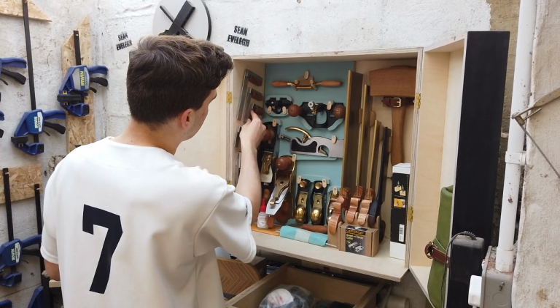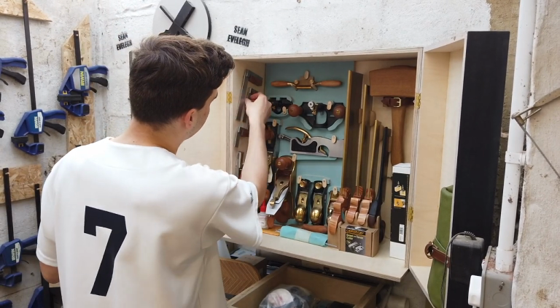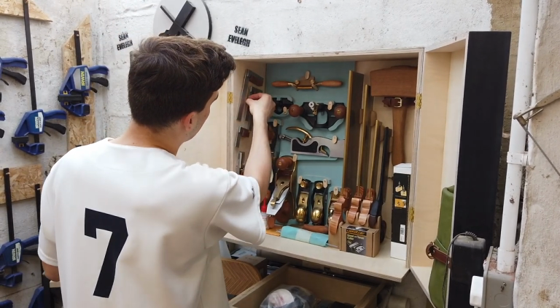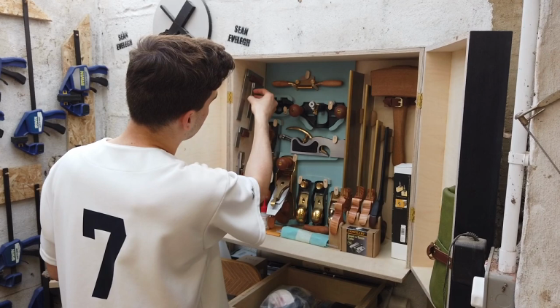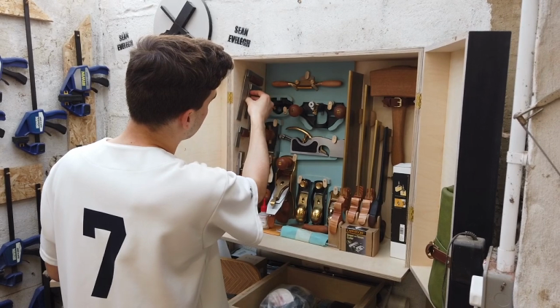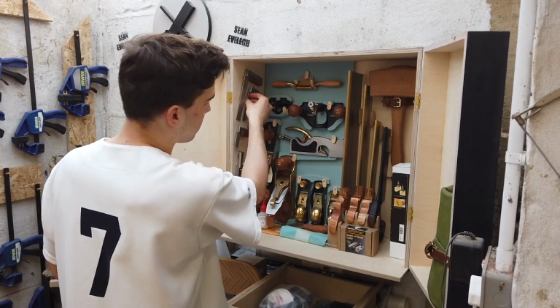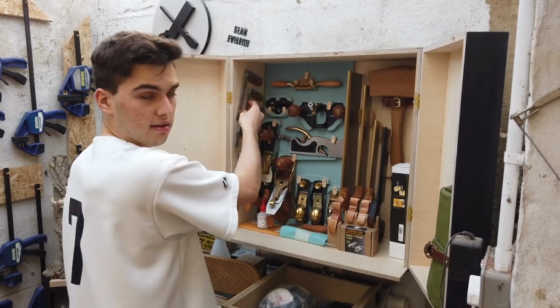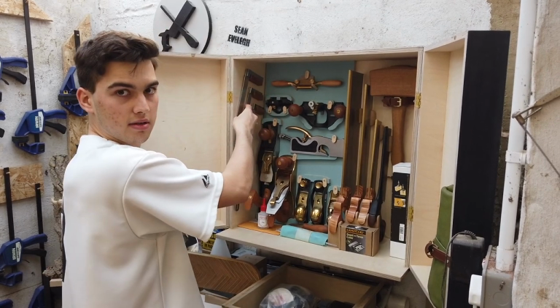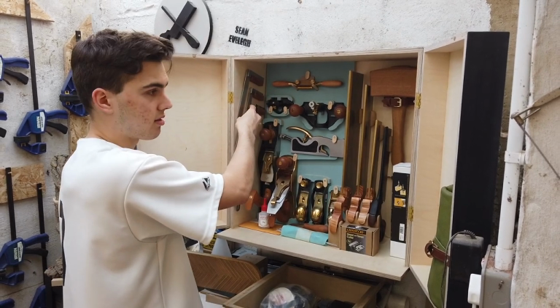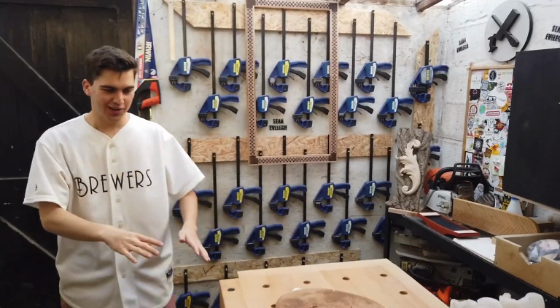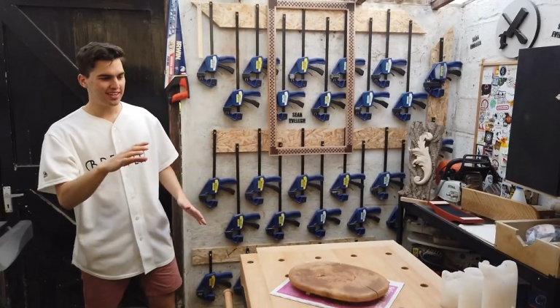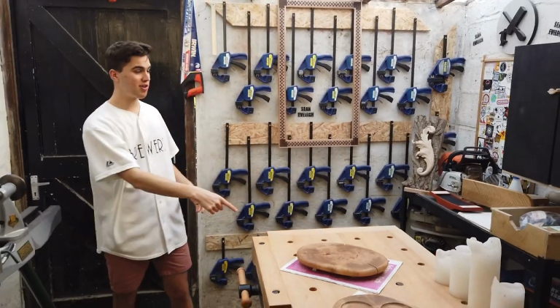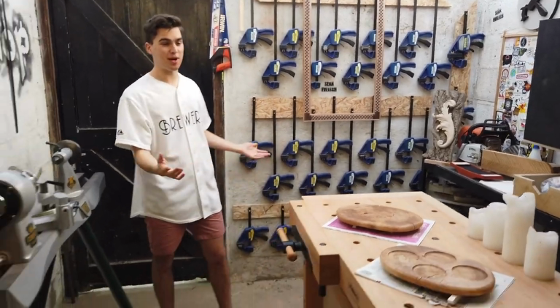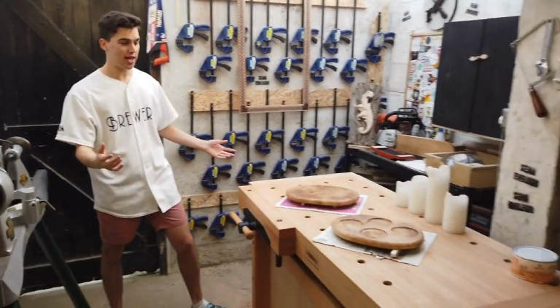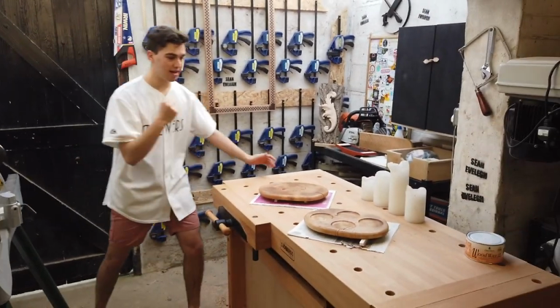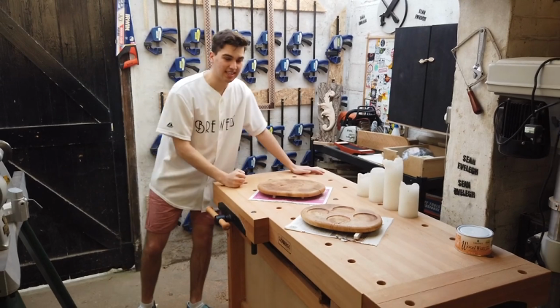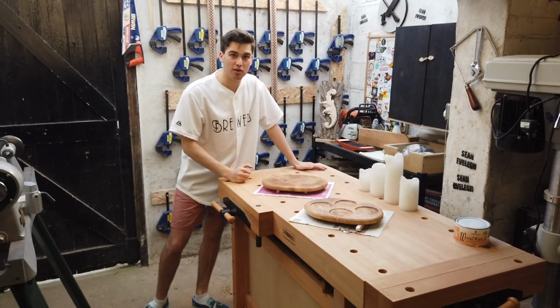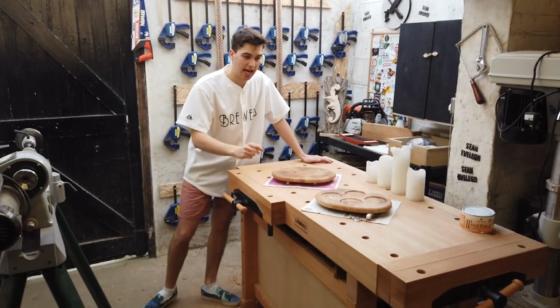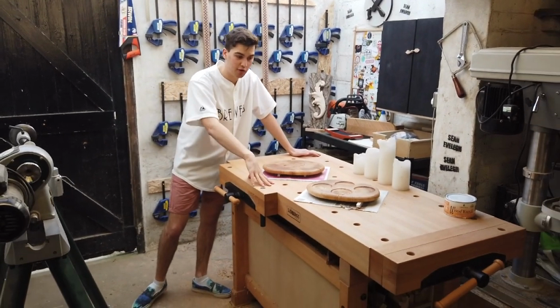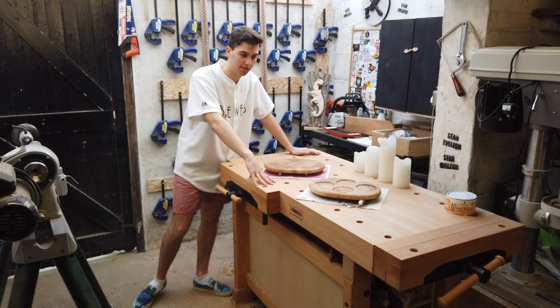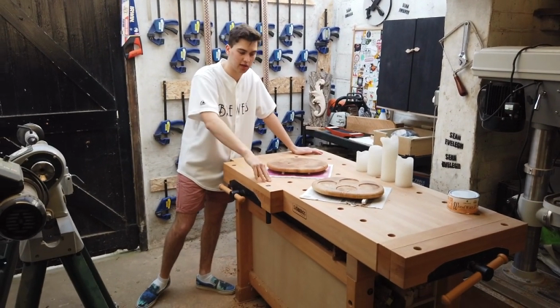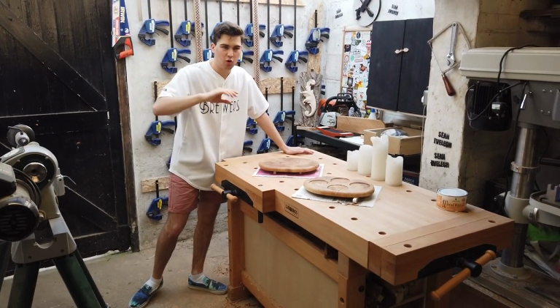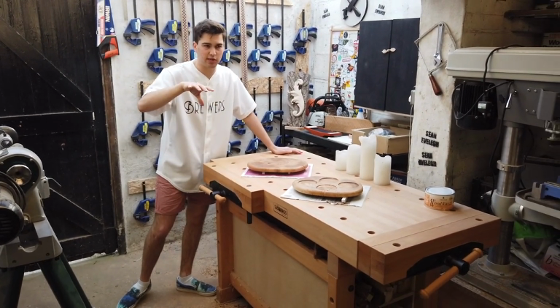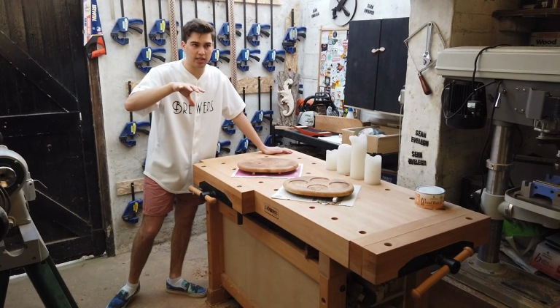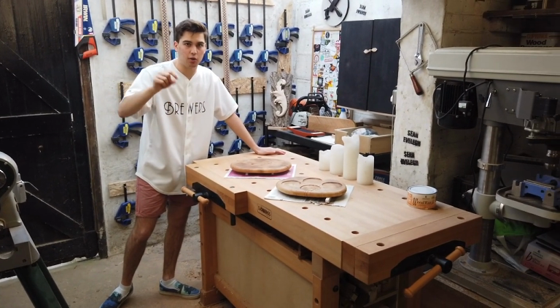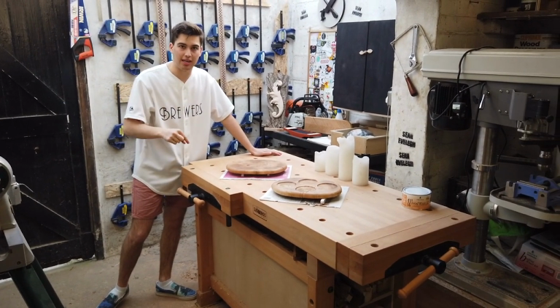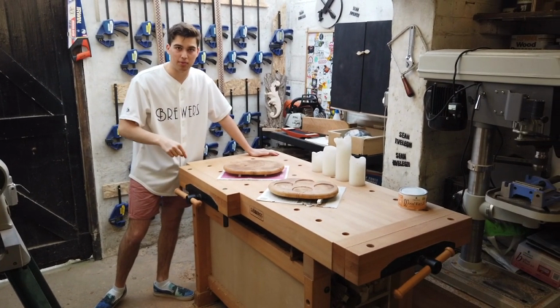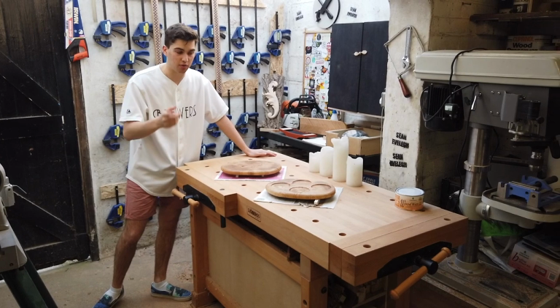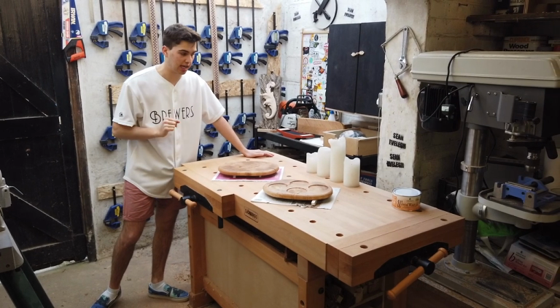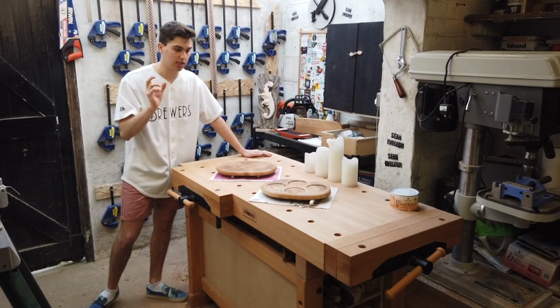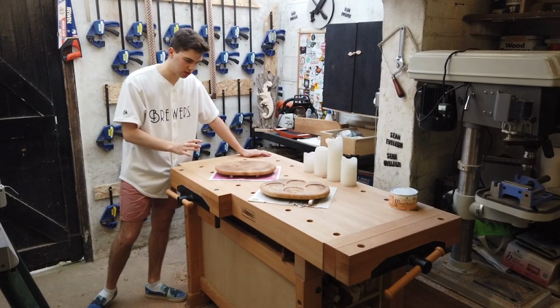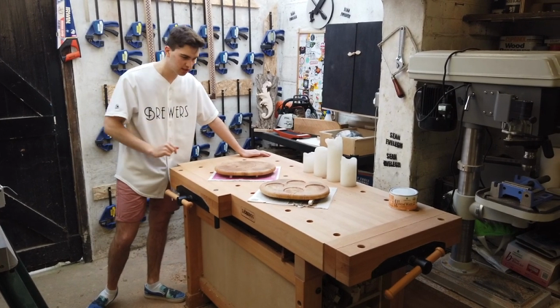Moving on to my workbench — I did an unboxing and review video of this, so all the stuff I talk about in this video I'll put links down below if you want to check out those individual videos.